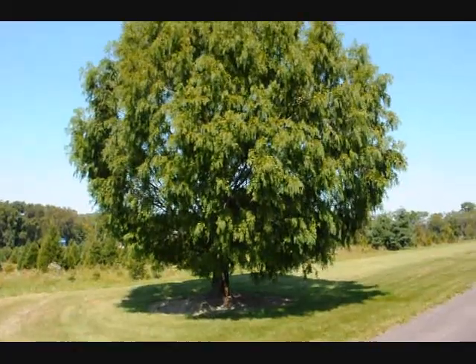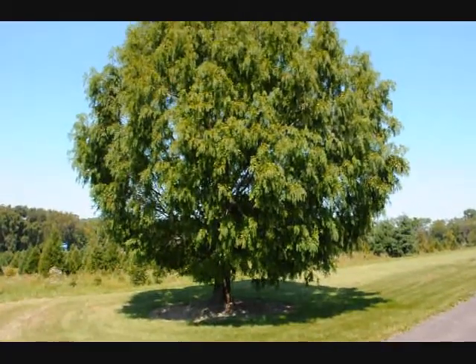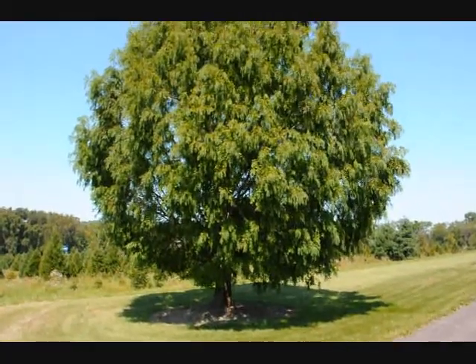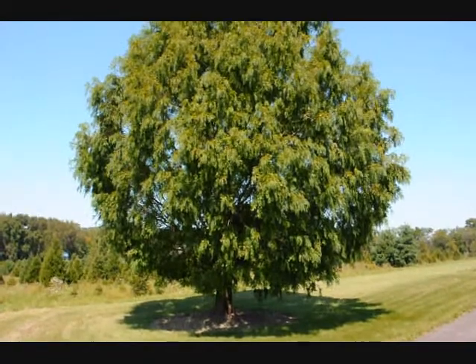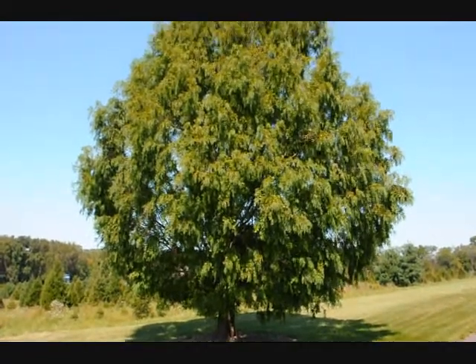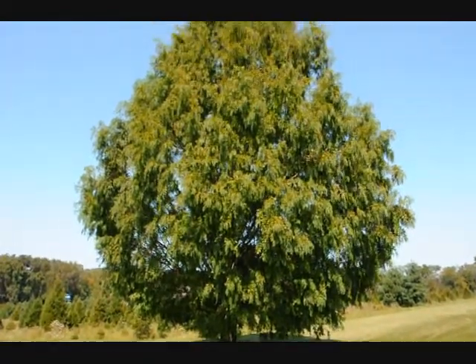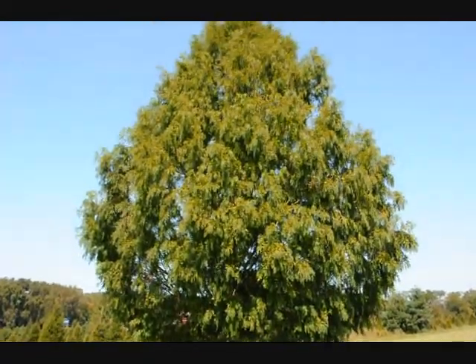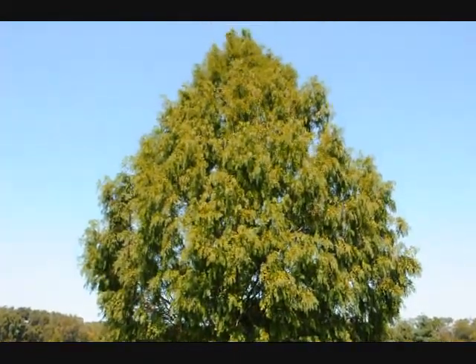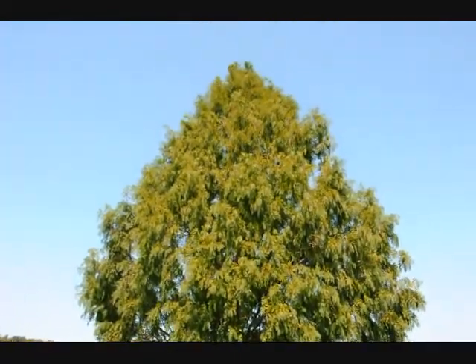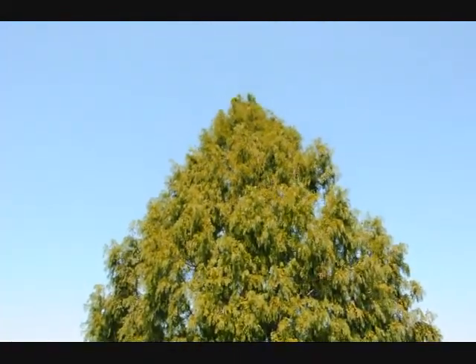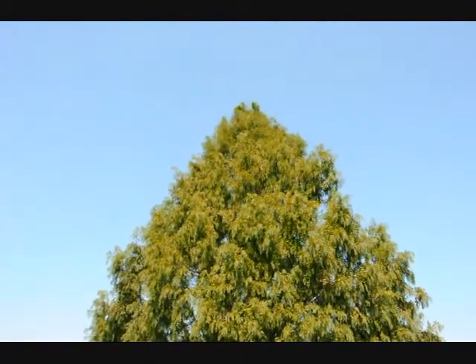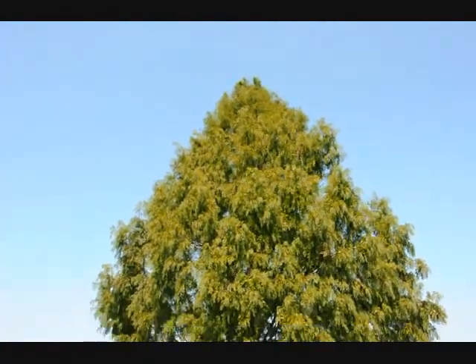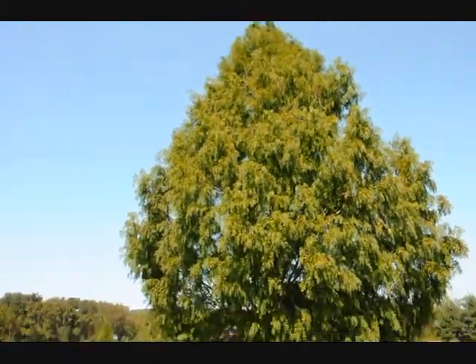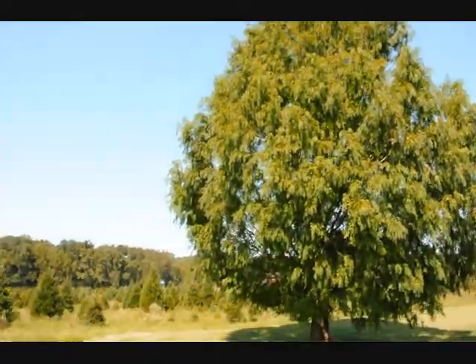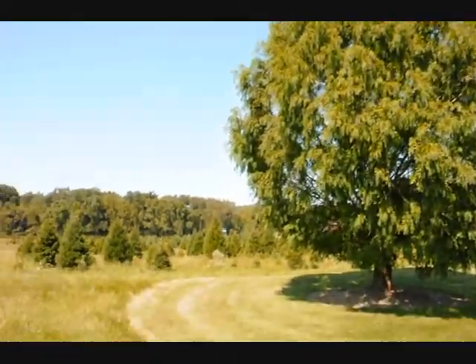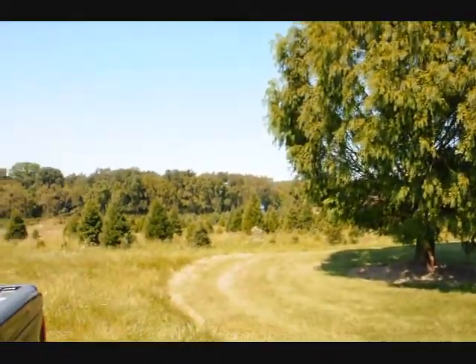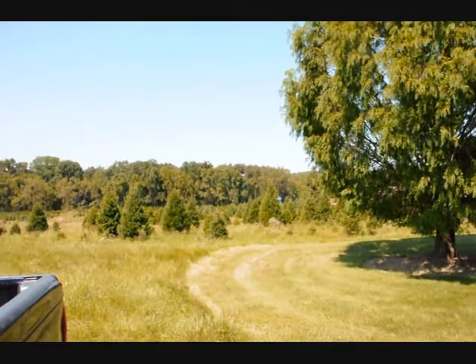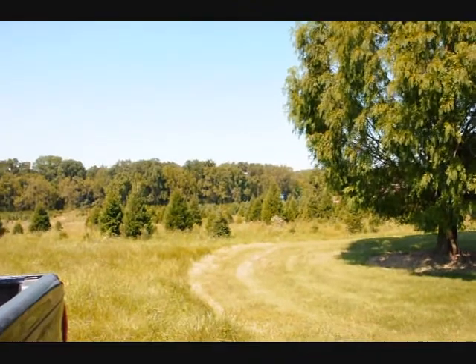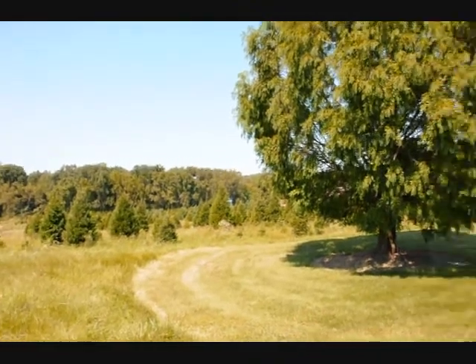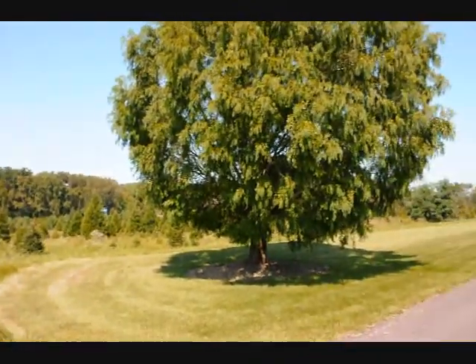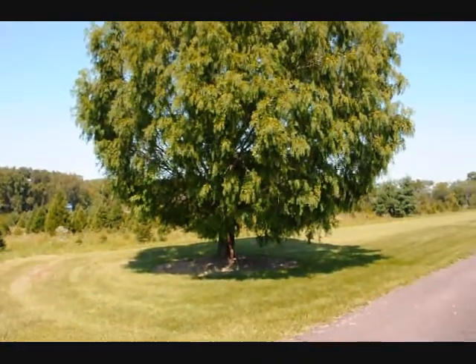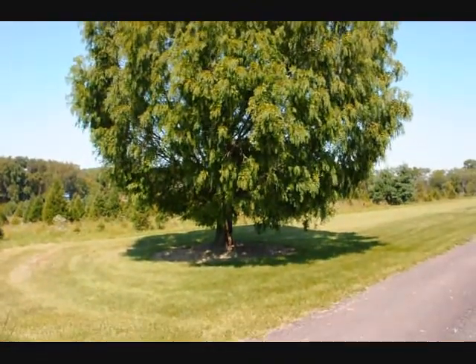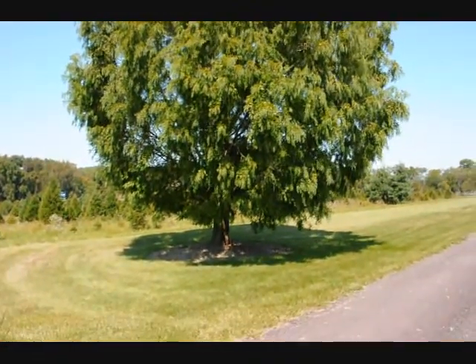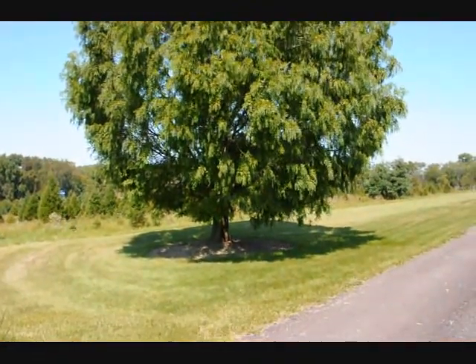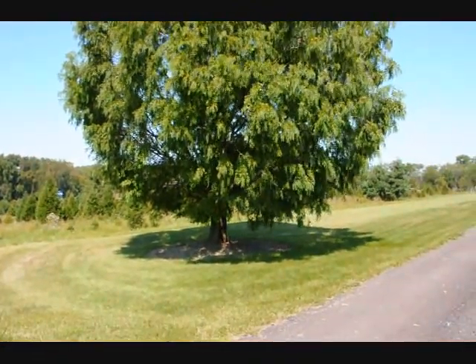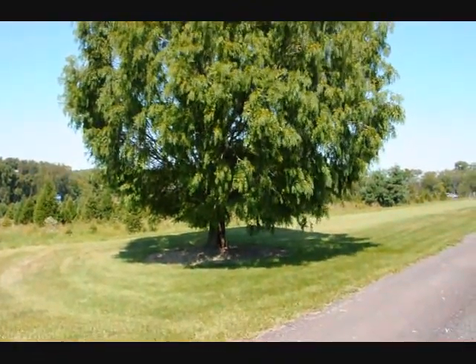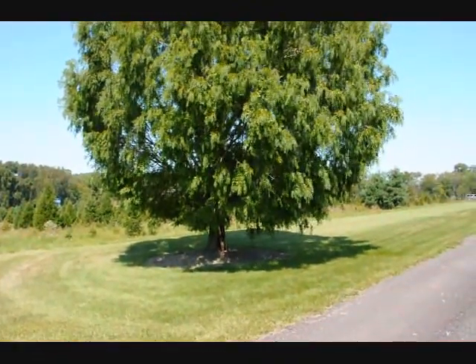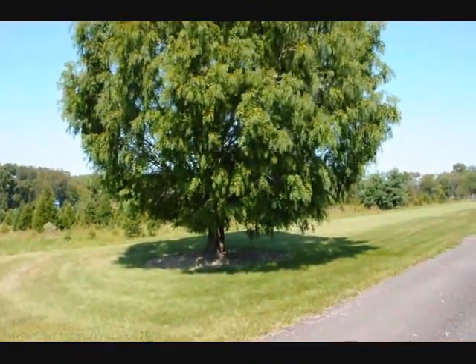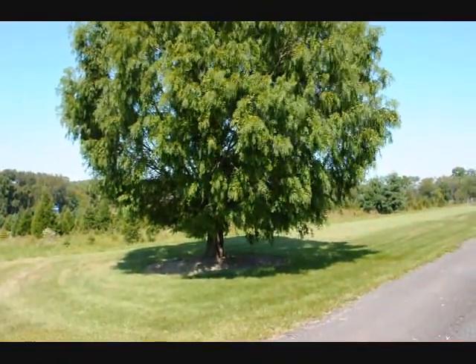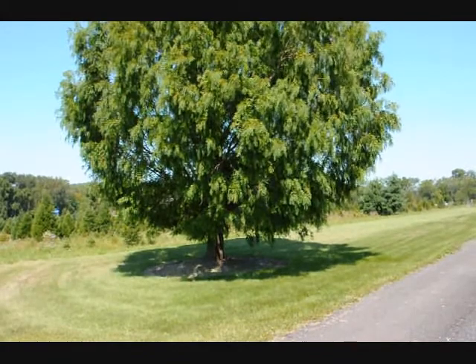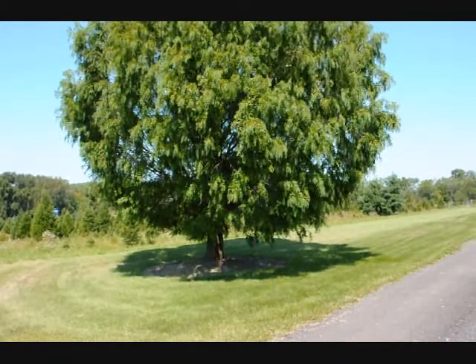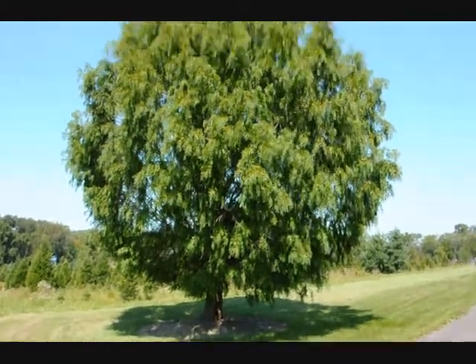This is the Dawn Redwood at my neighbor's house here in Fountainville. Looking over here is our nursery. This is what it looks like when it gets fairly large — this is about a 20-year-old tree.